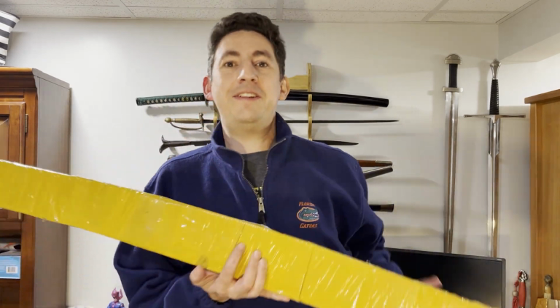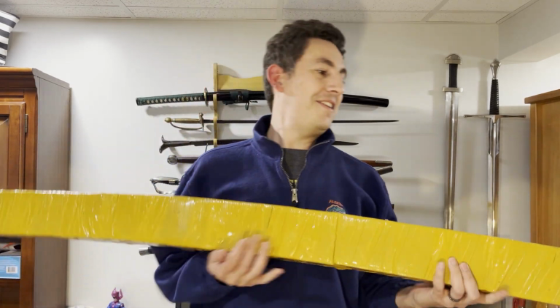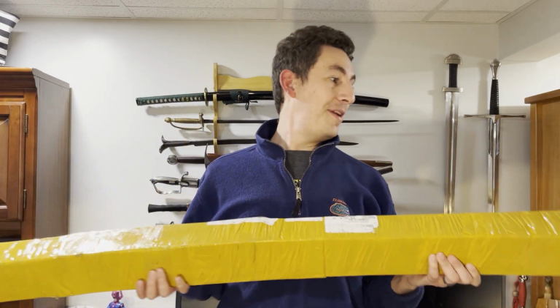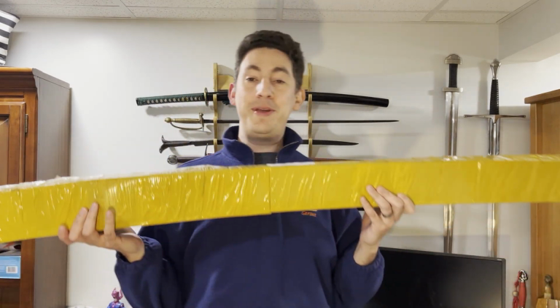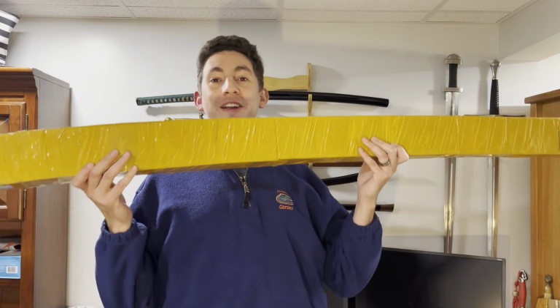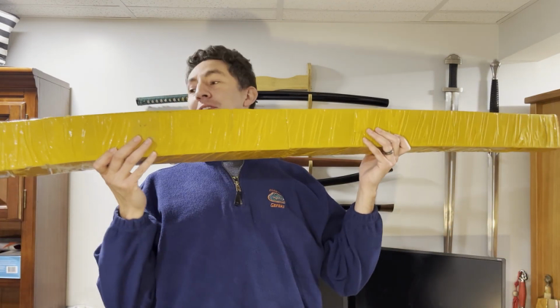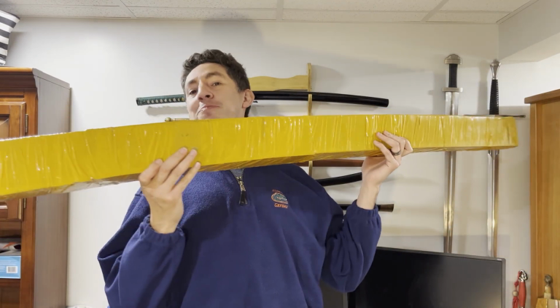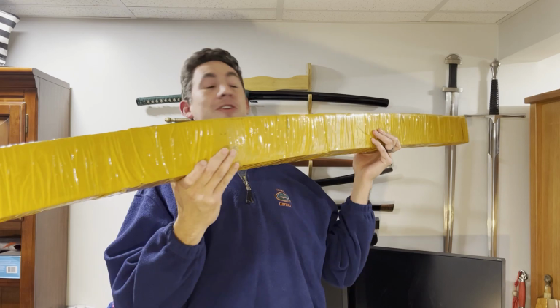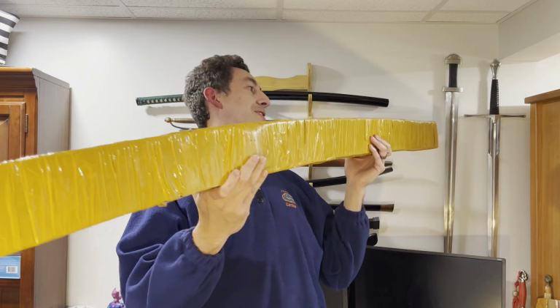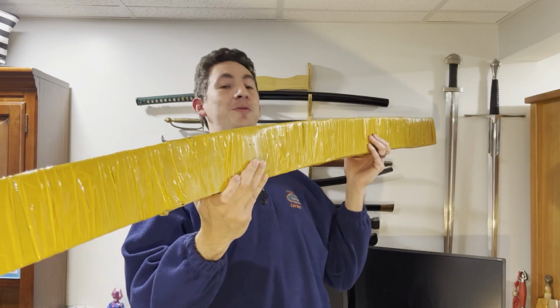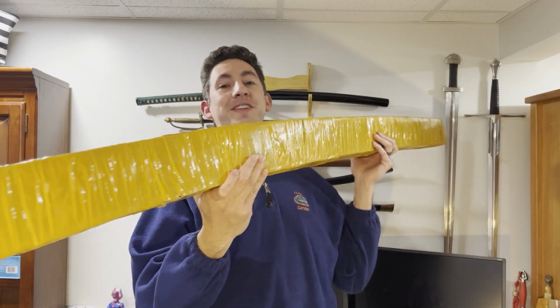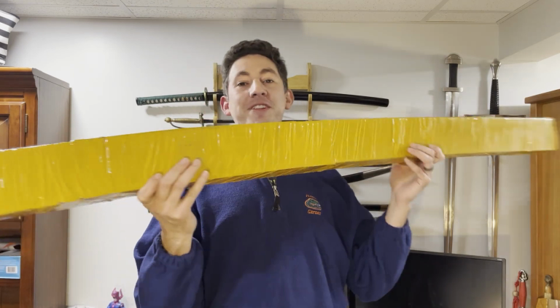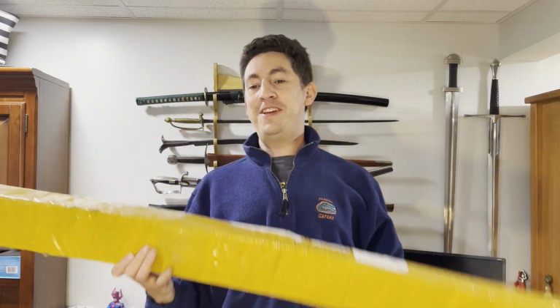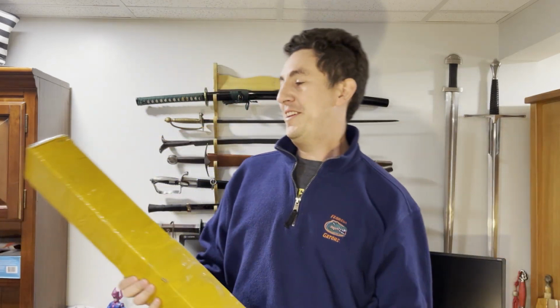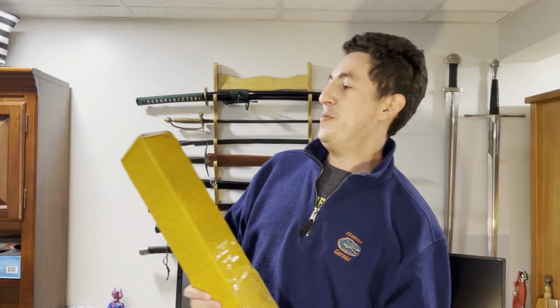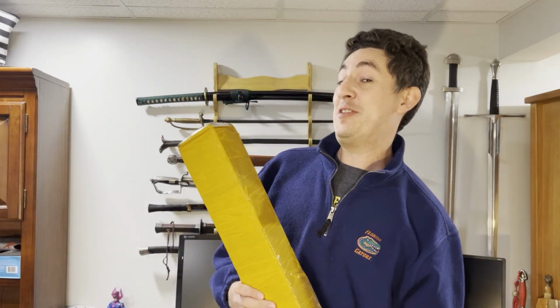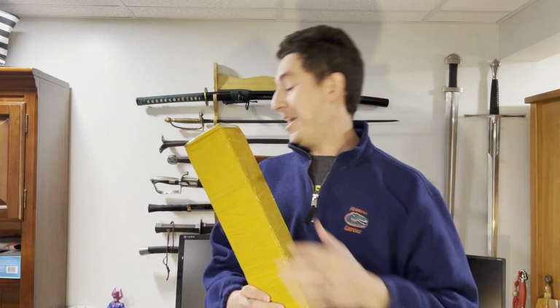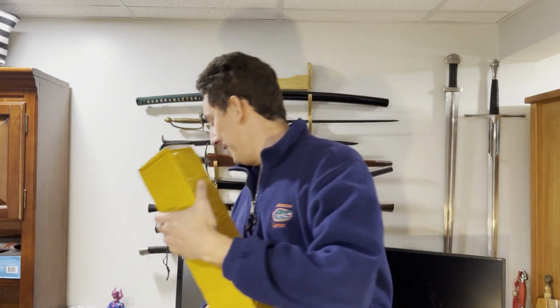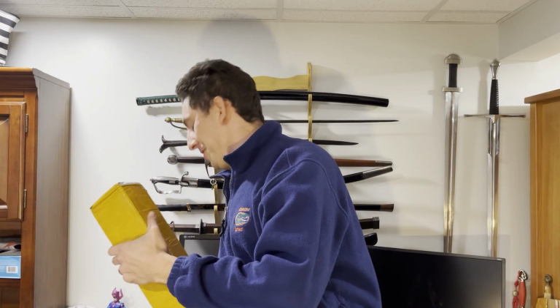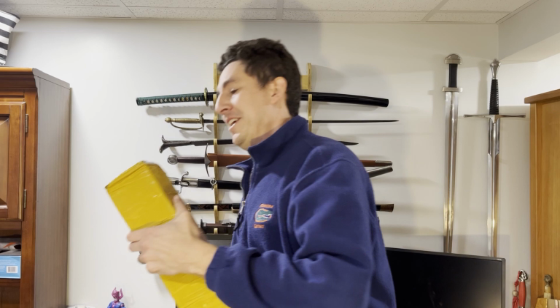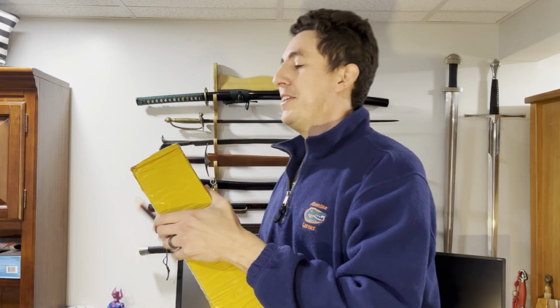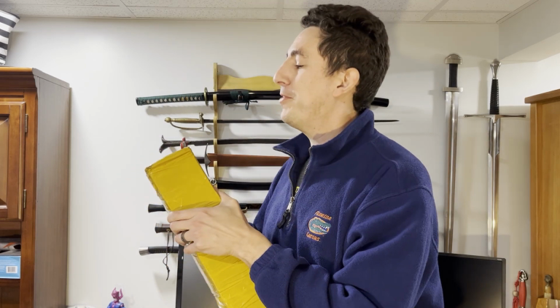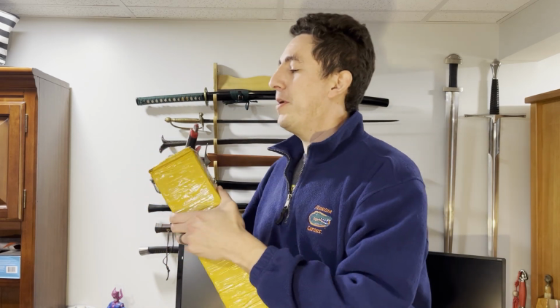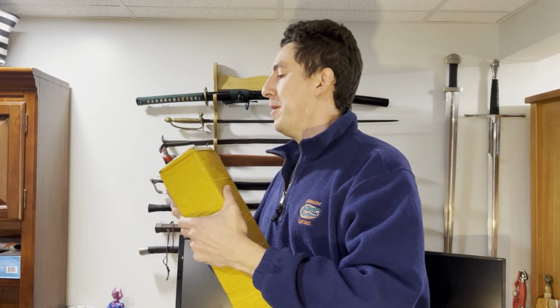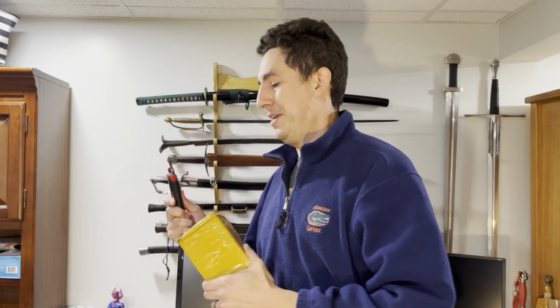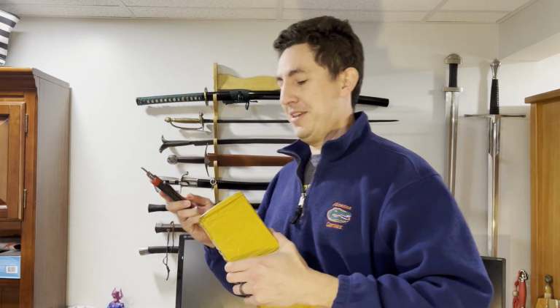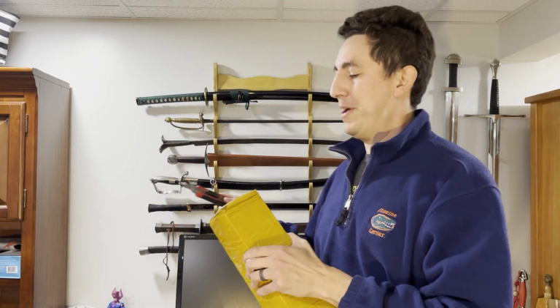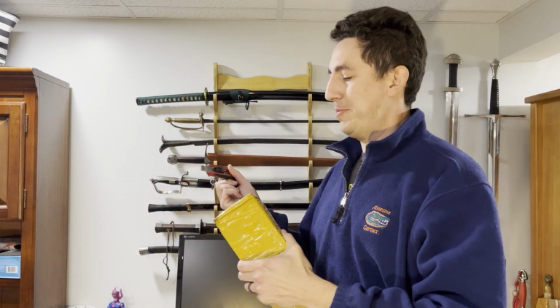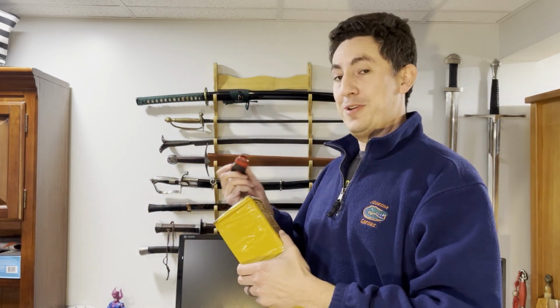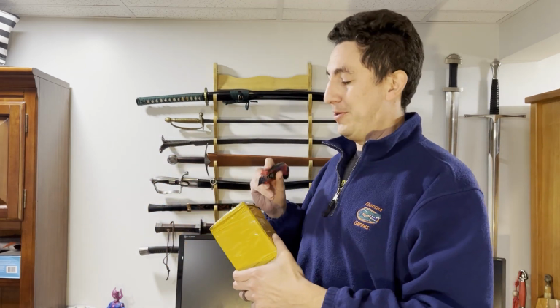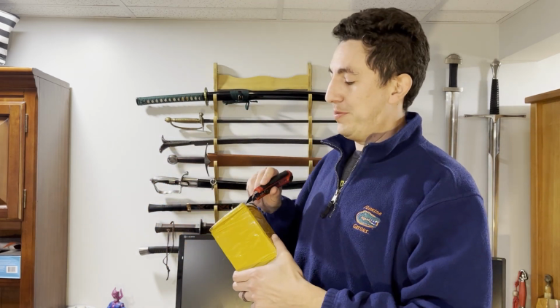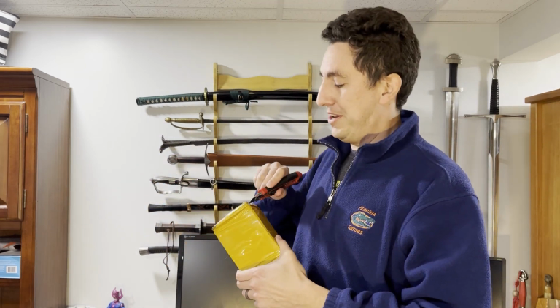I'm not even going to be able to get it on camera — this is the largest sword box I have received, so let's just pull it up and see what it looks like. Some of you have probably seen this type of packaging before, so maybe you can guess what it is.